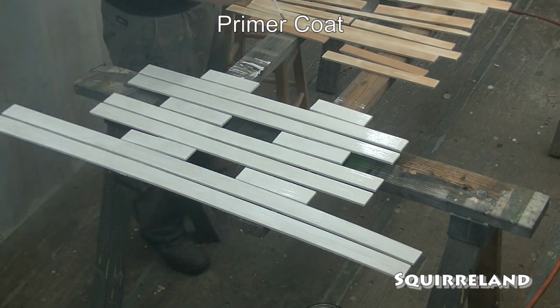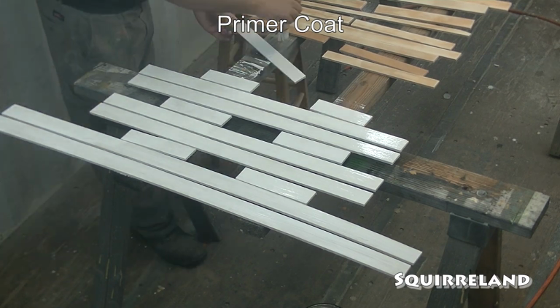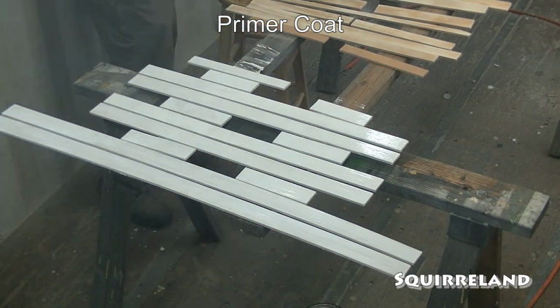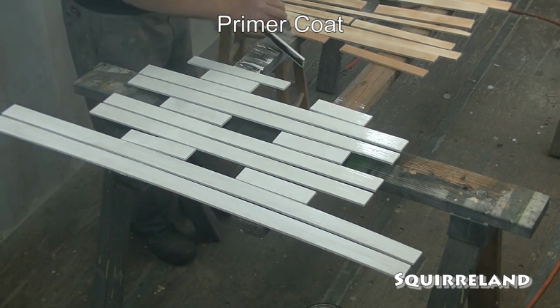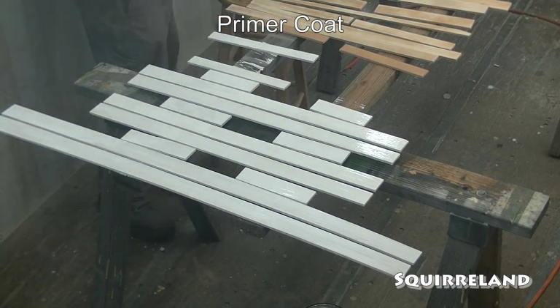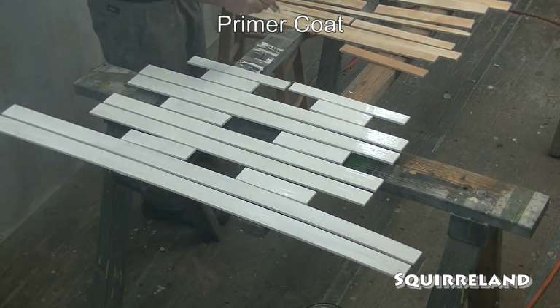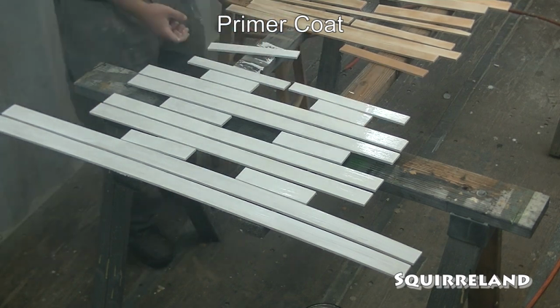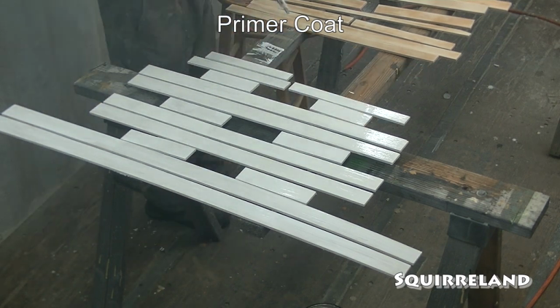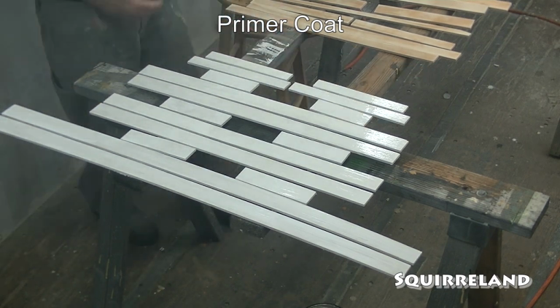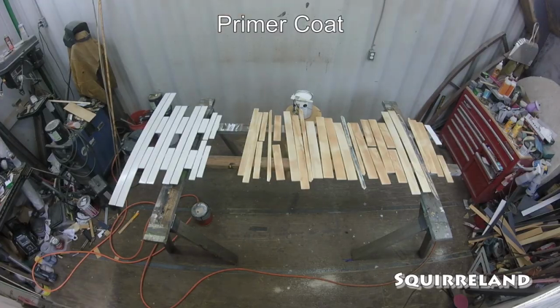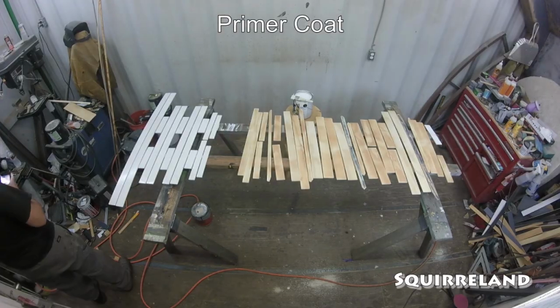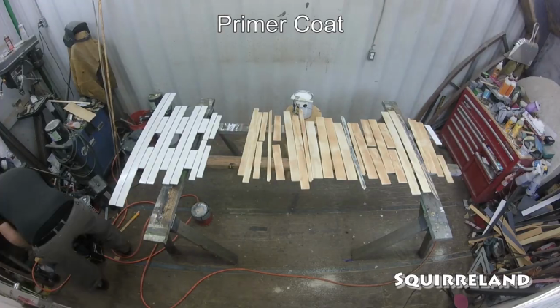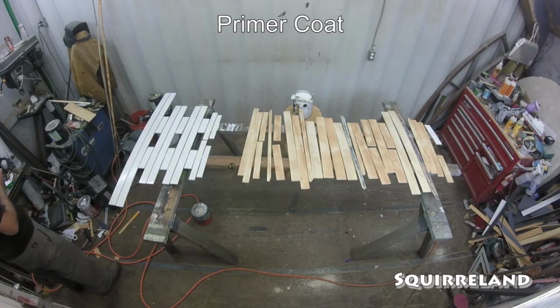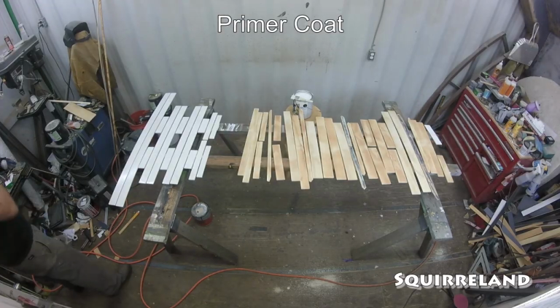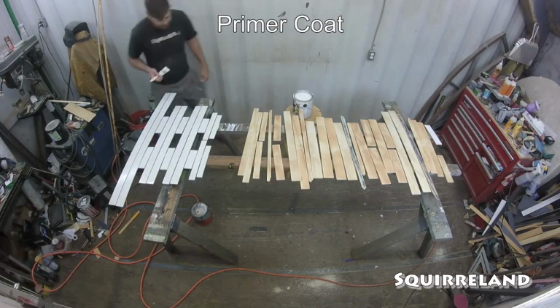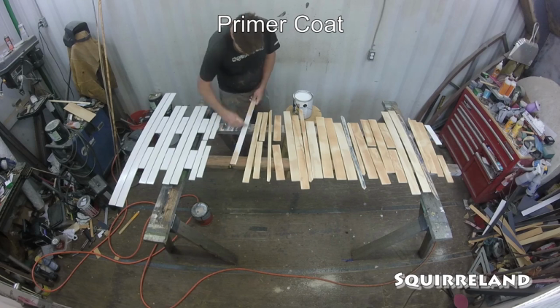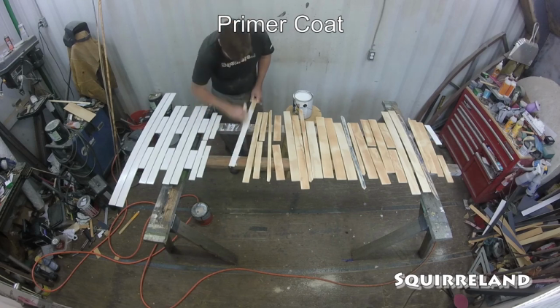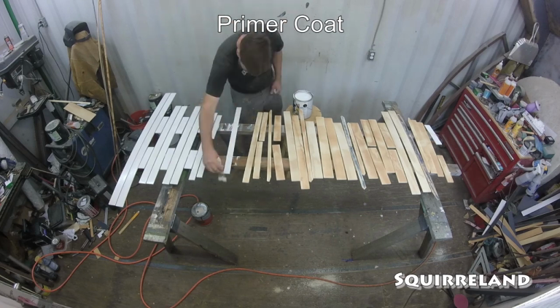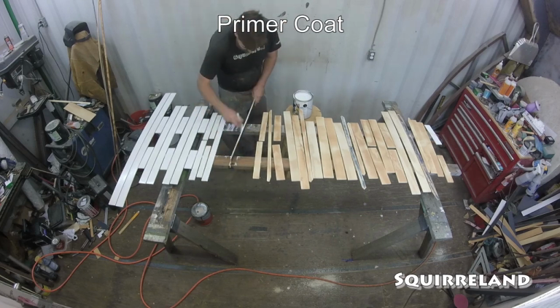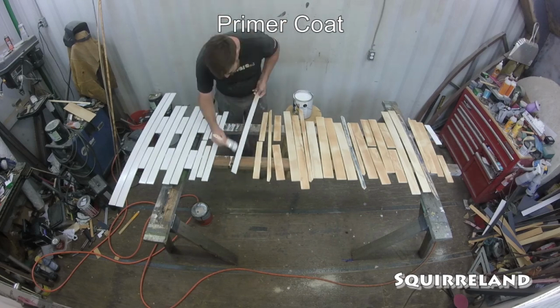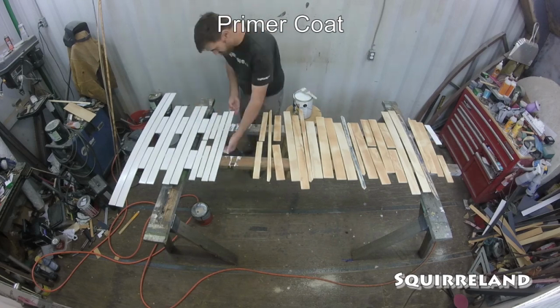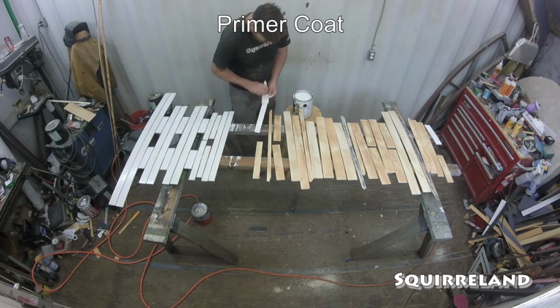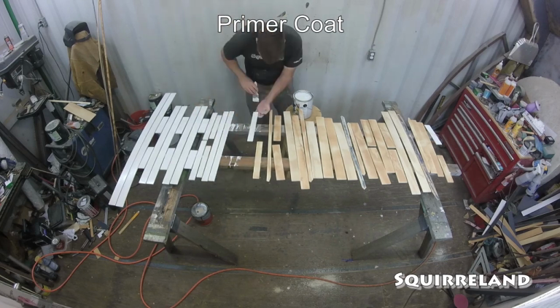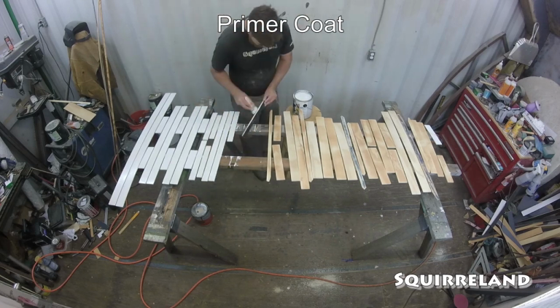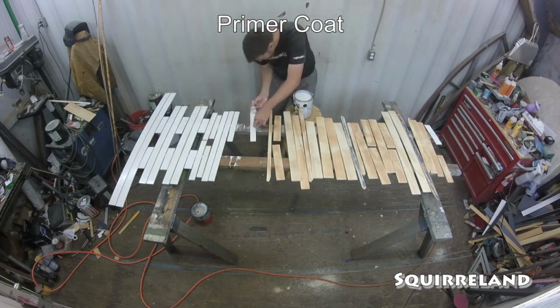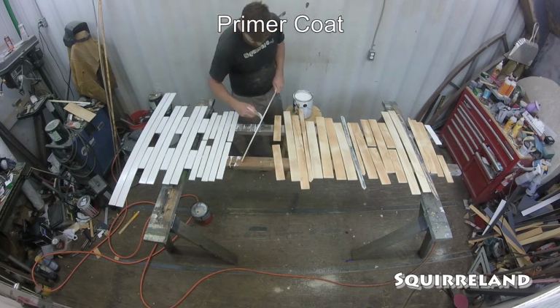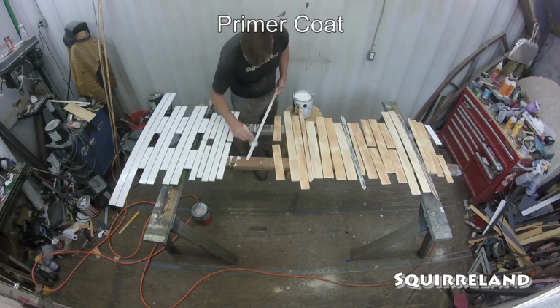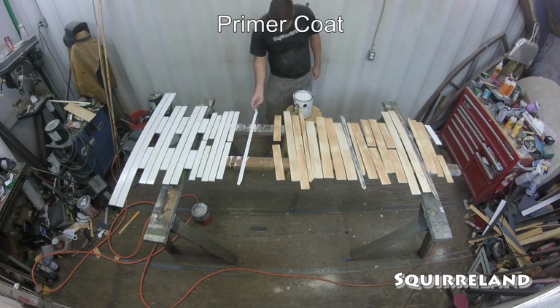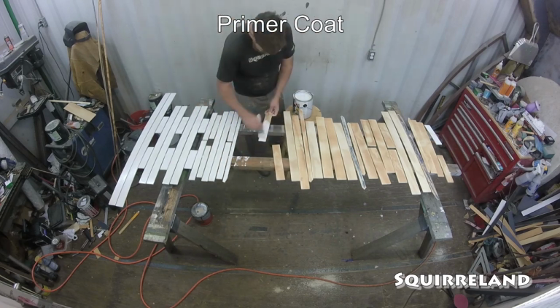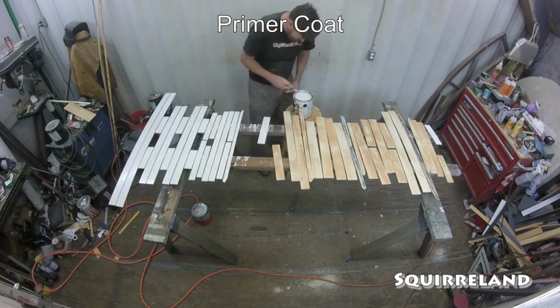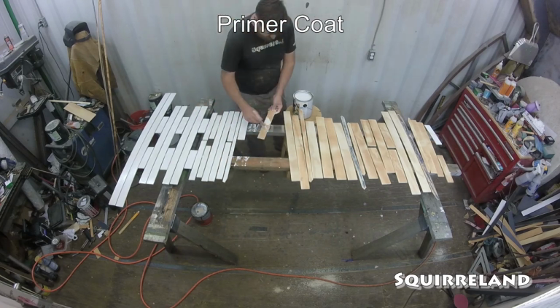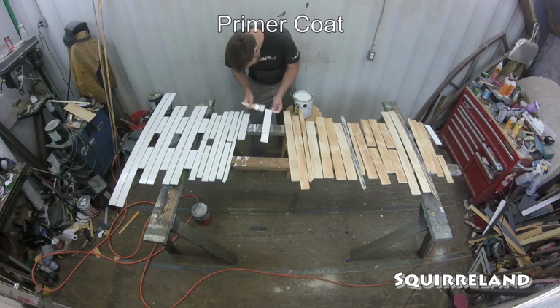Just like I did with the panel and the door, each piece of trim board will get two coats of white primer and two coats of white paint. The difference is that these boards will get a final coat of UV reactive fluorescent white paint.